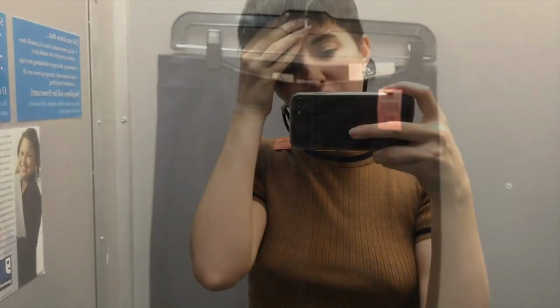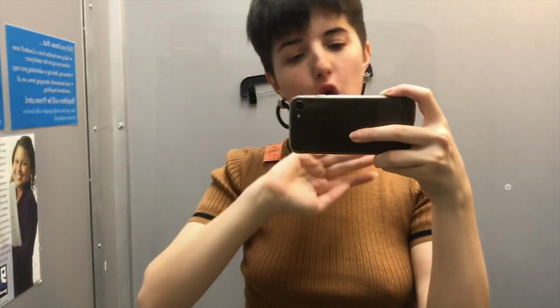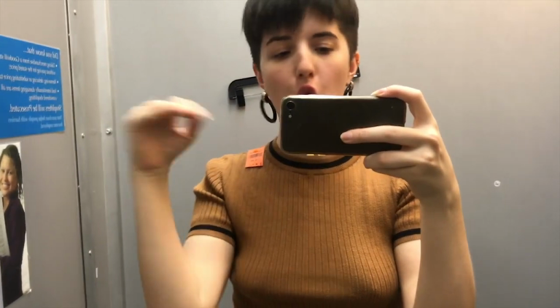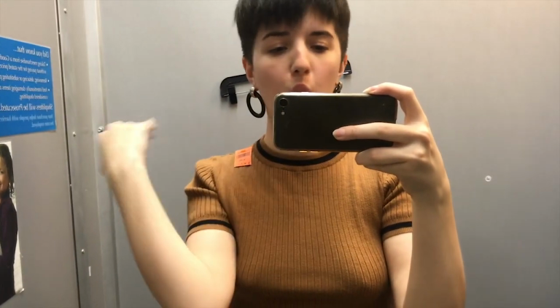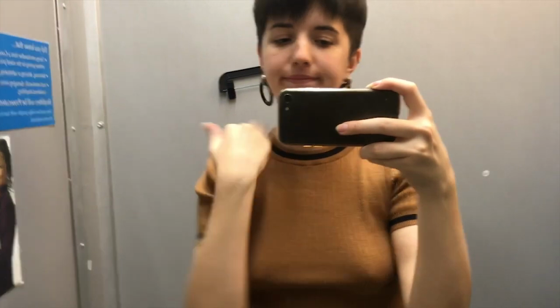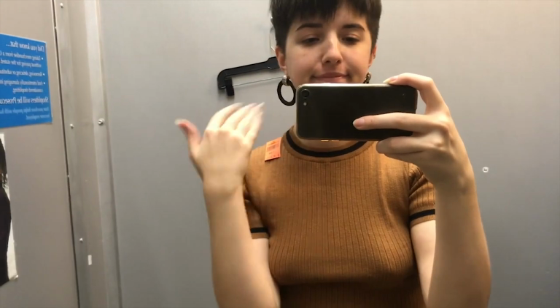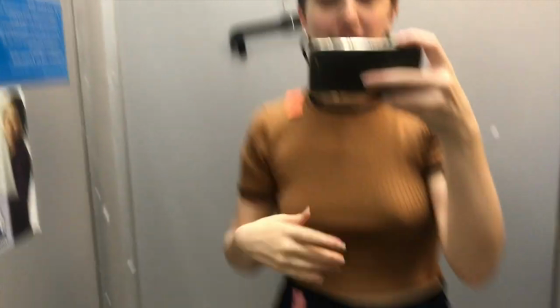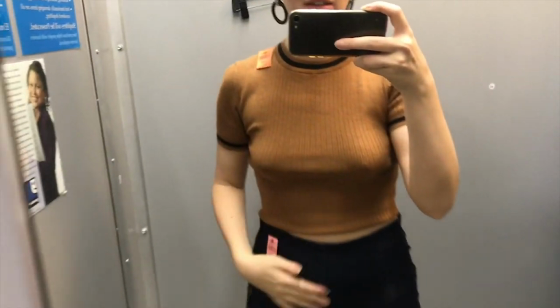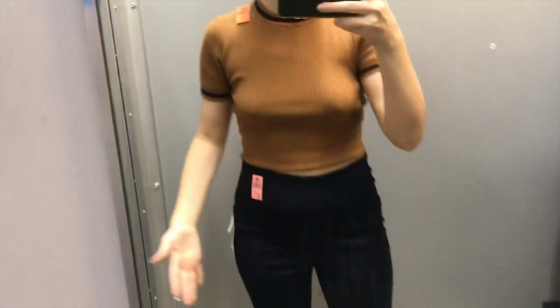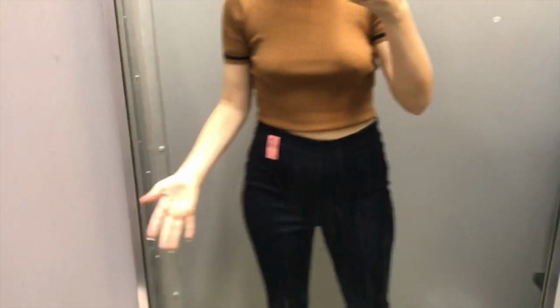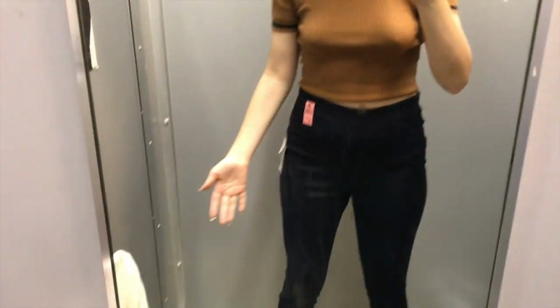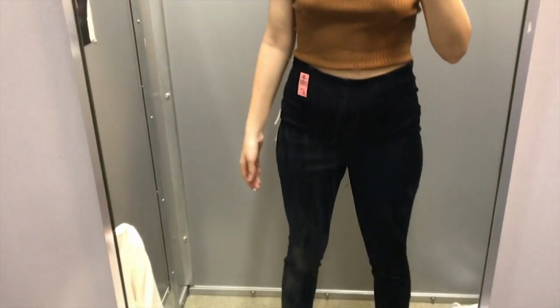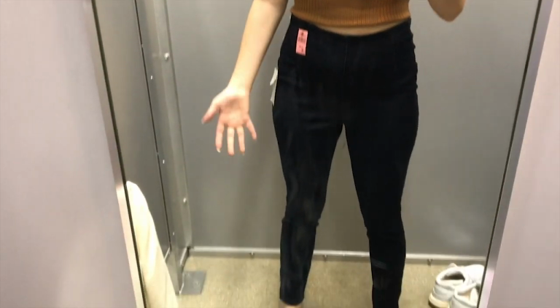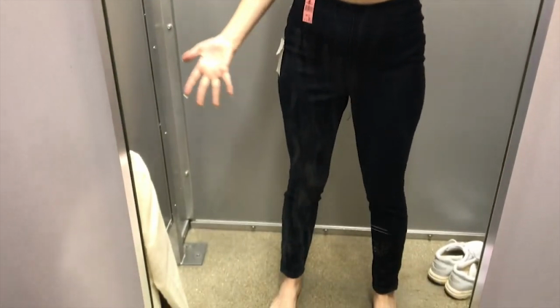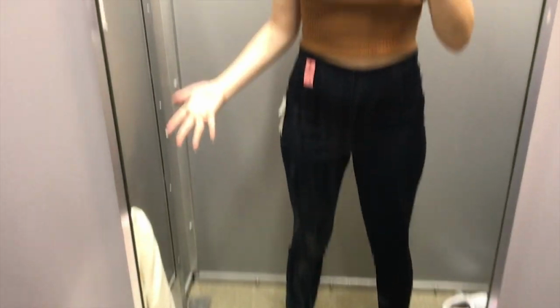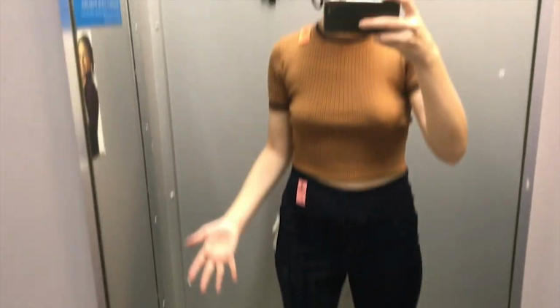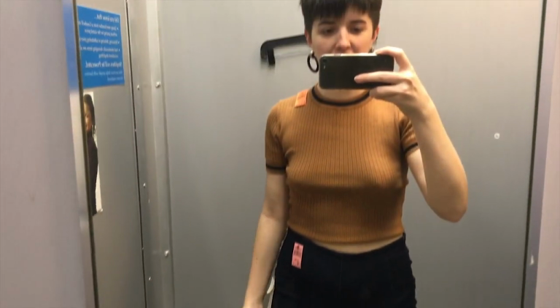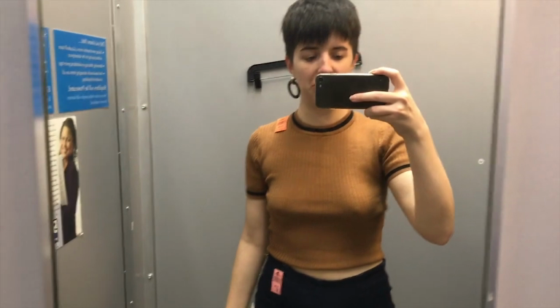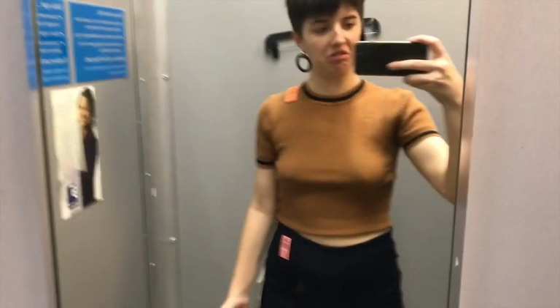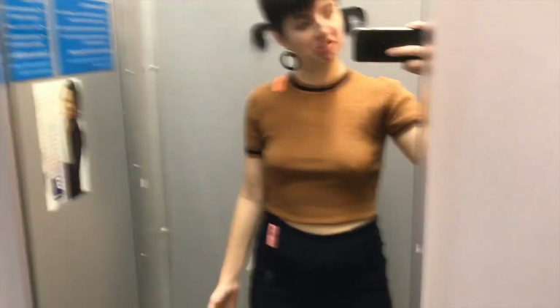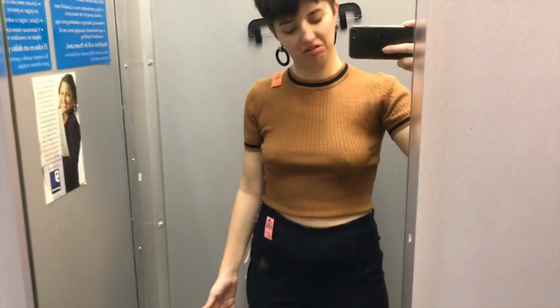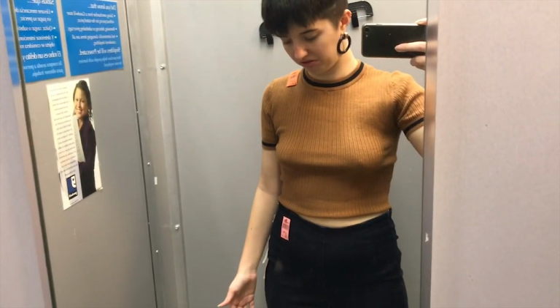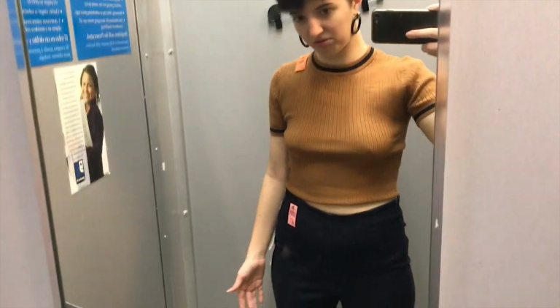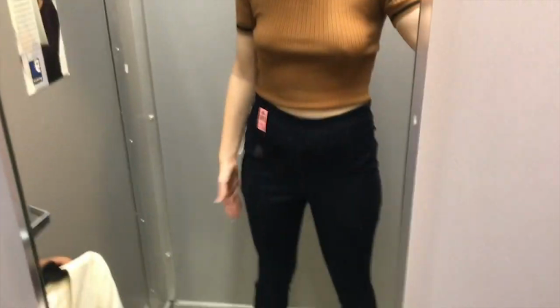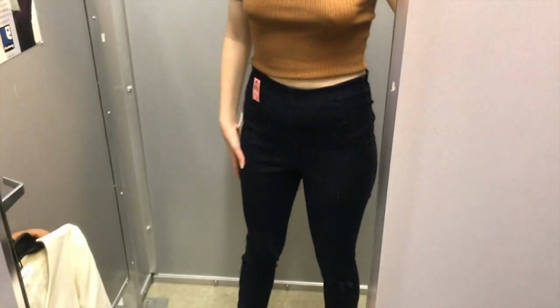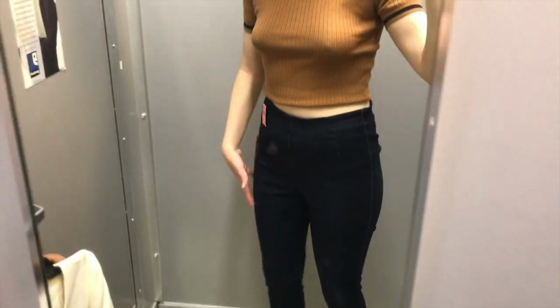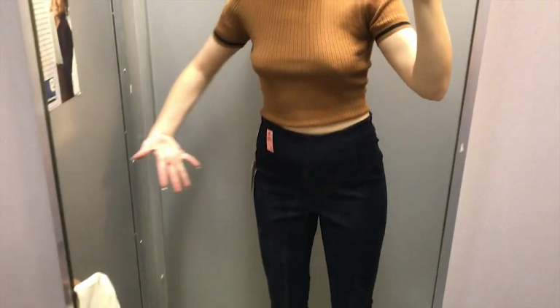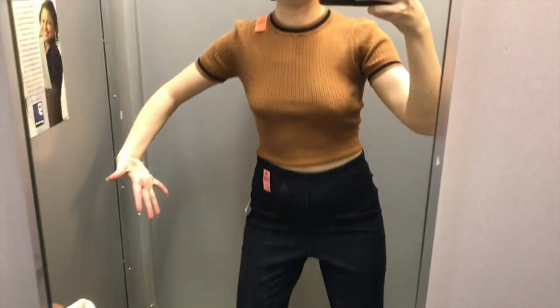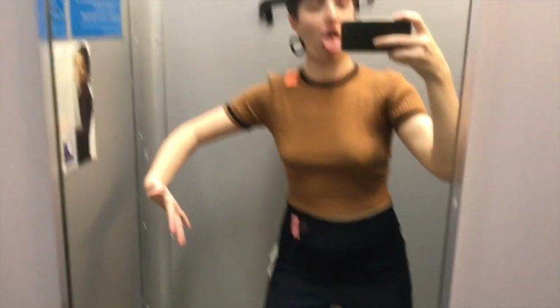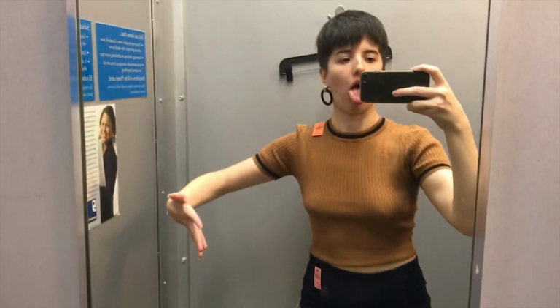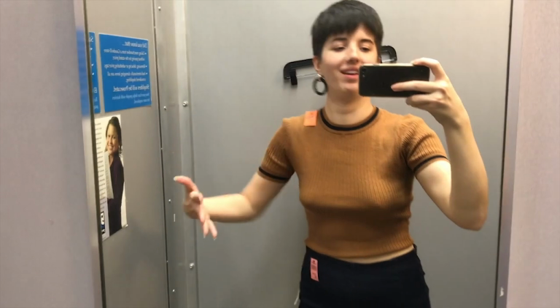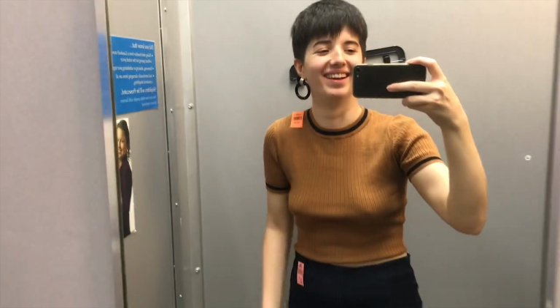As you can tell, these are a big no. They did not fit. They looked real weird and made me look lumpy, so I had to have a hard pass on these.